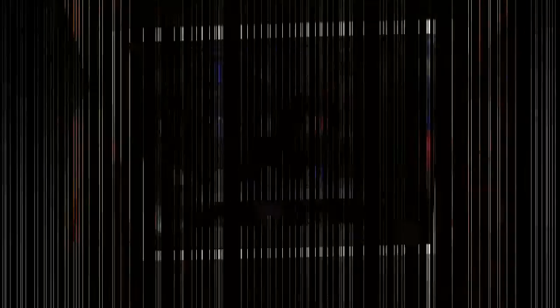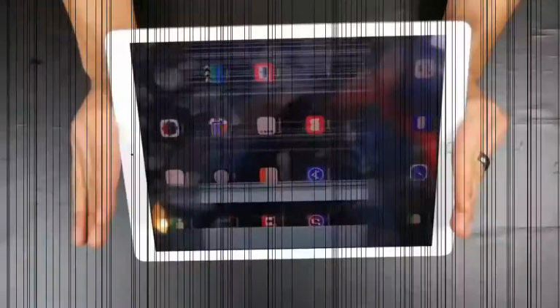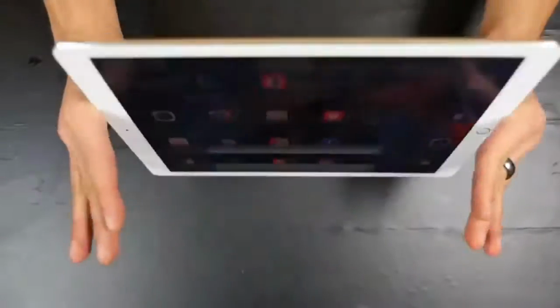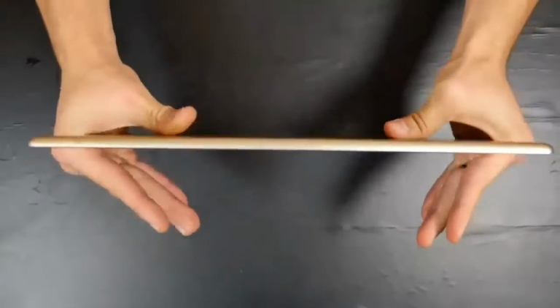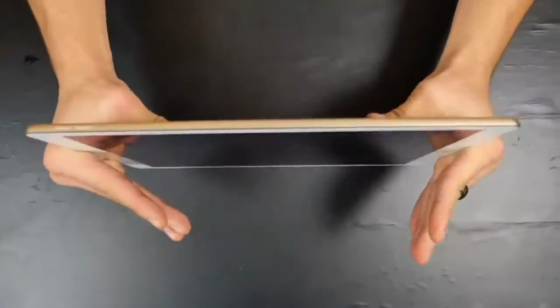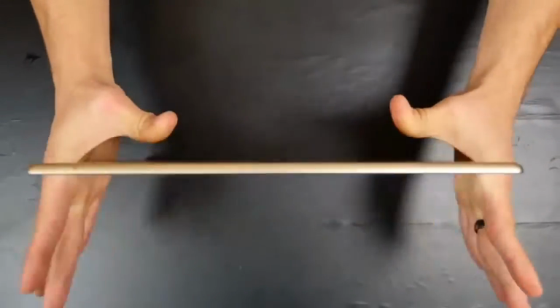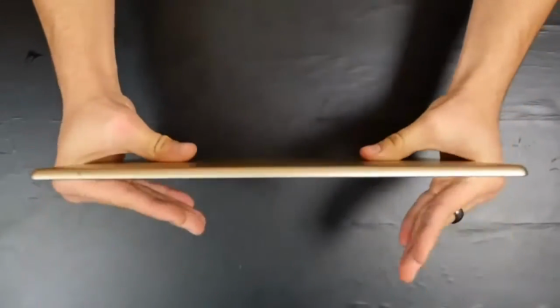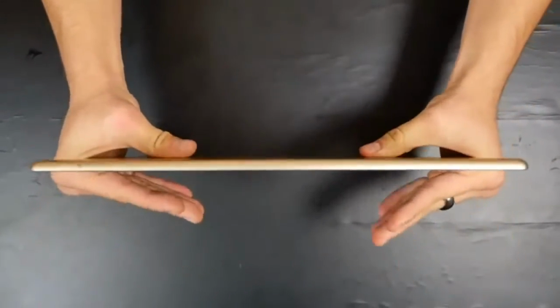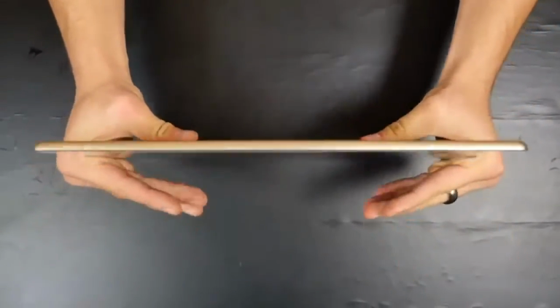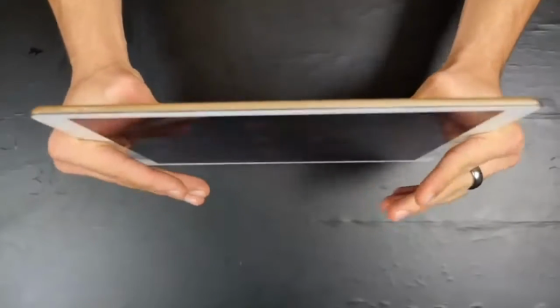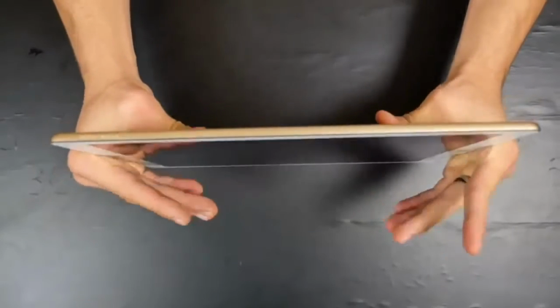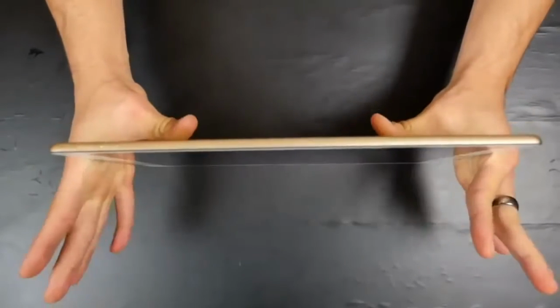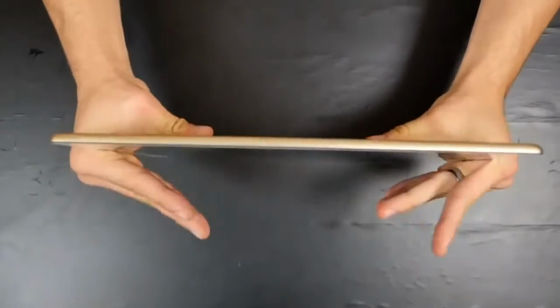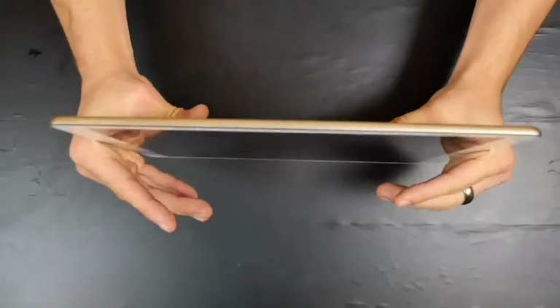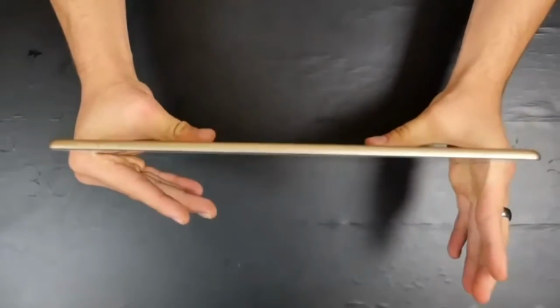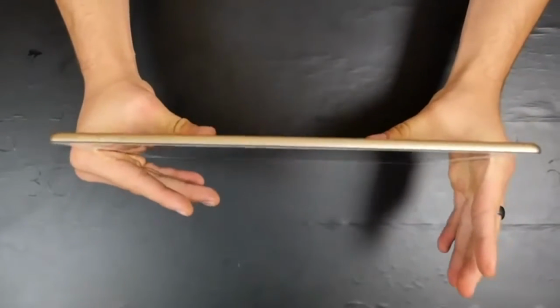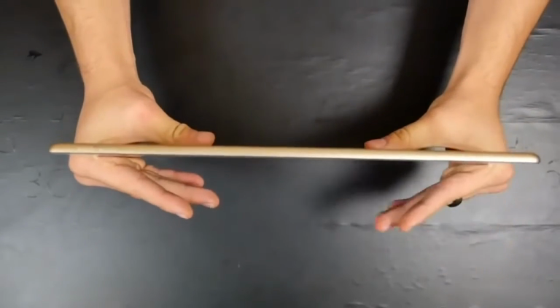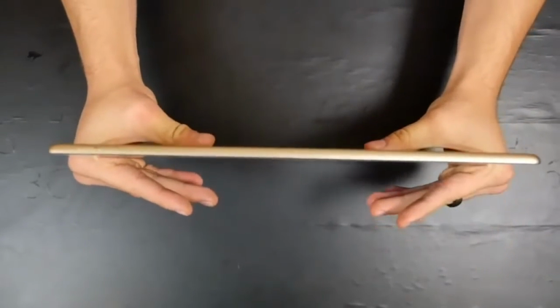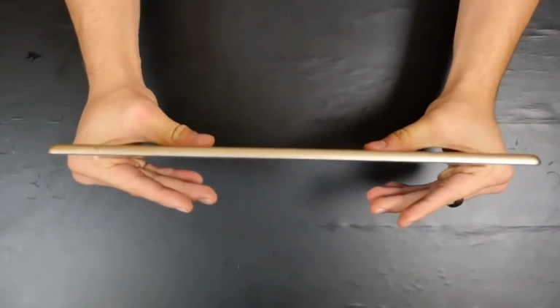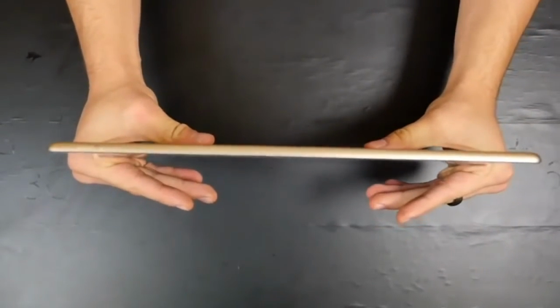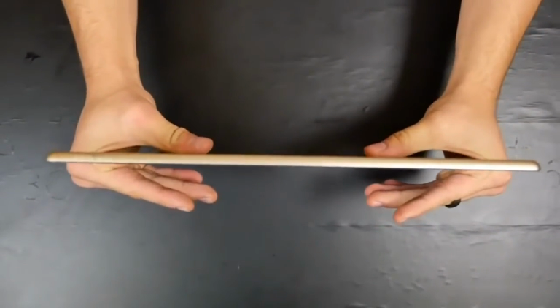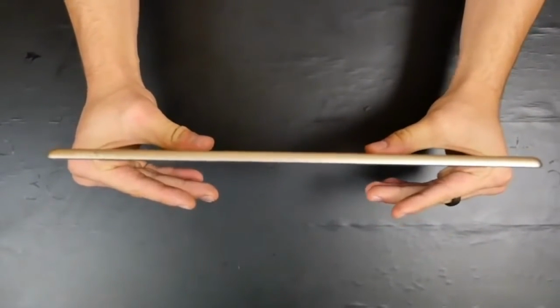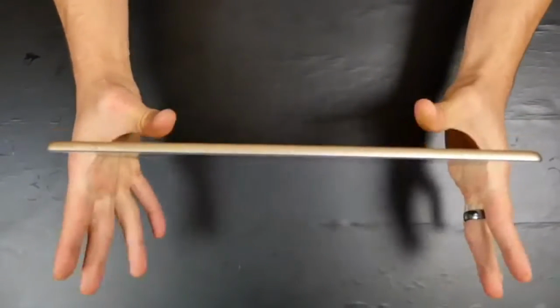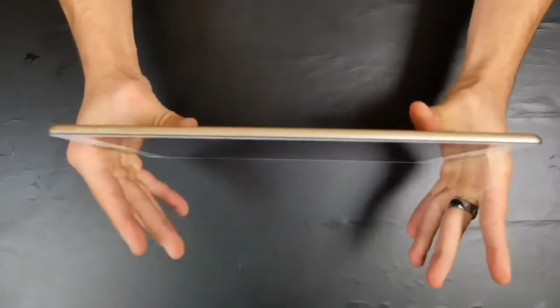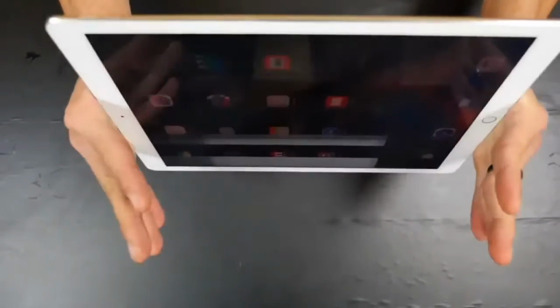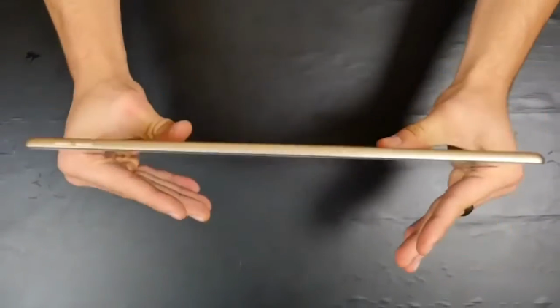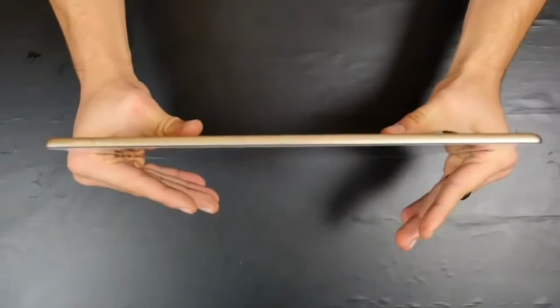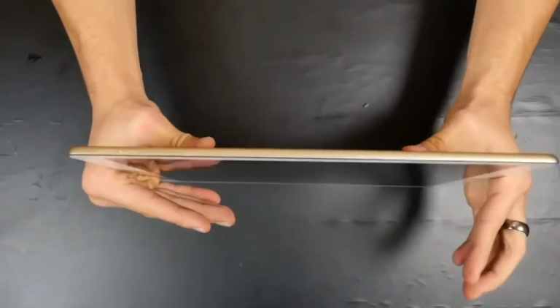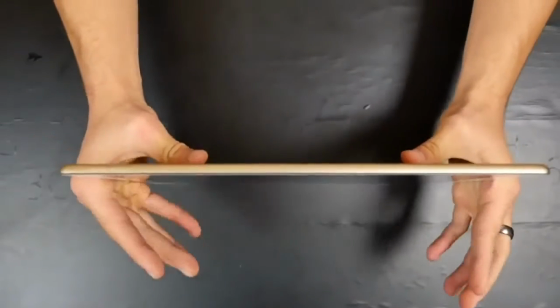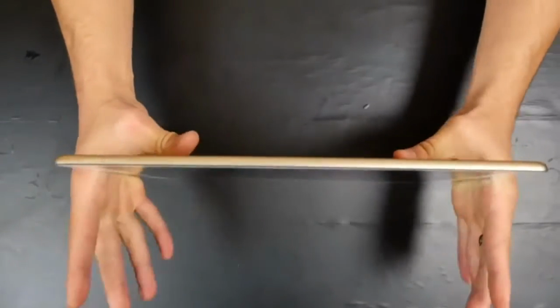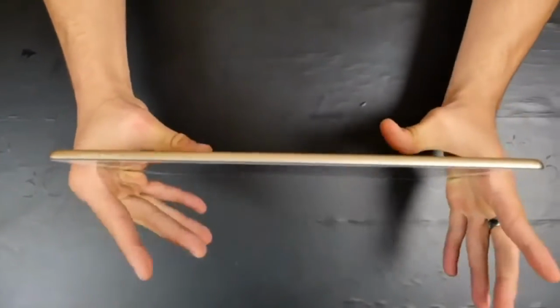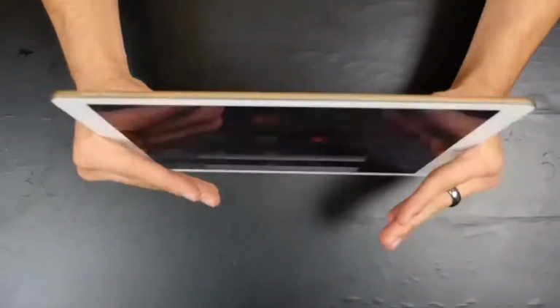Now the iPad Pro 12.9-inch bend test, or attempted bend test. I'm not that strong, but I'll give it my best shot. So here we go.